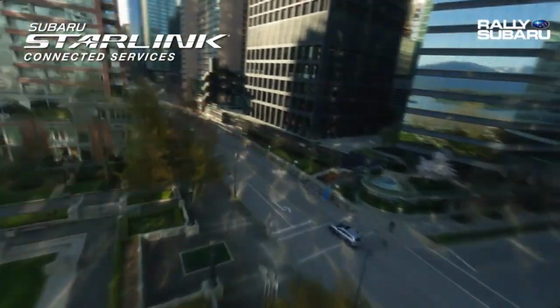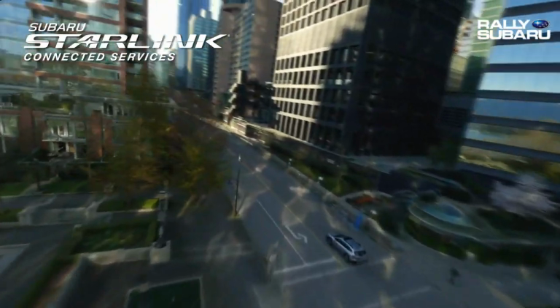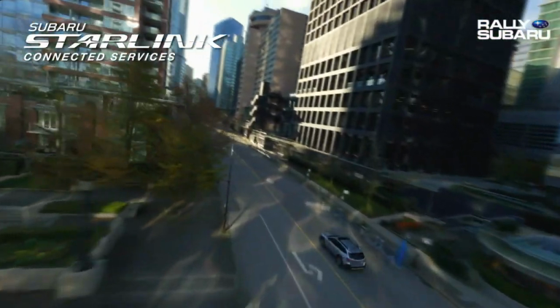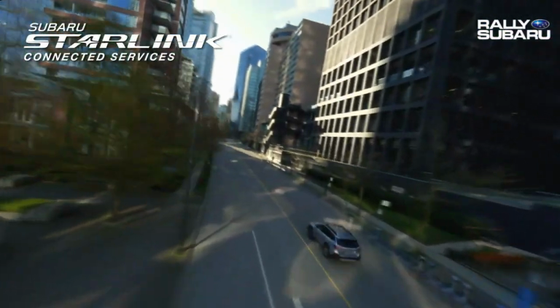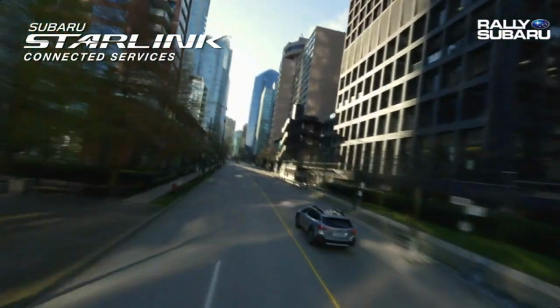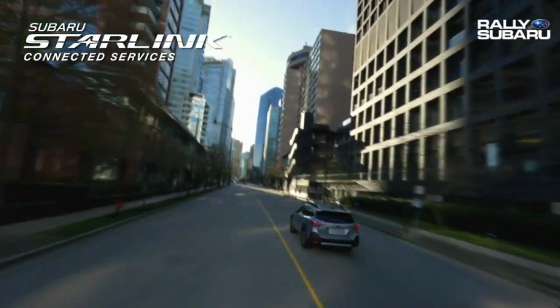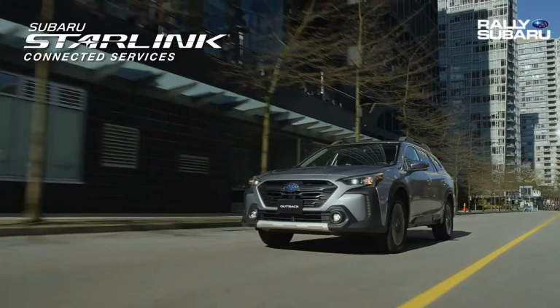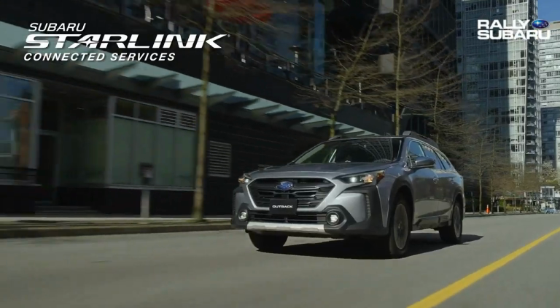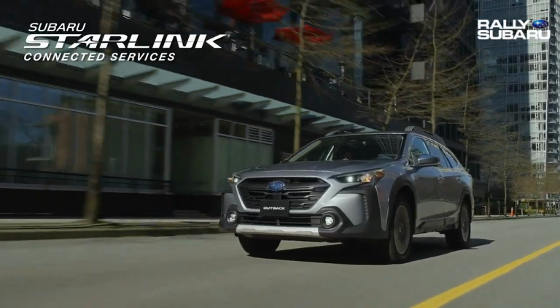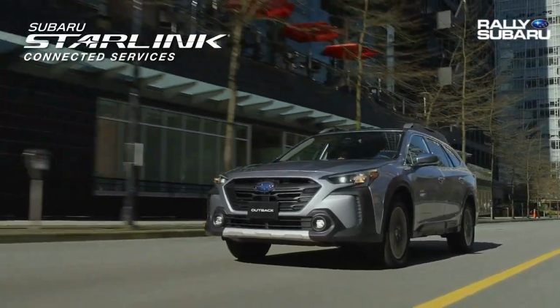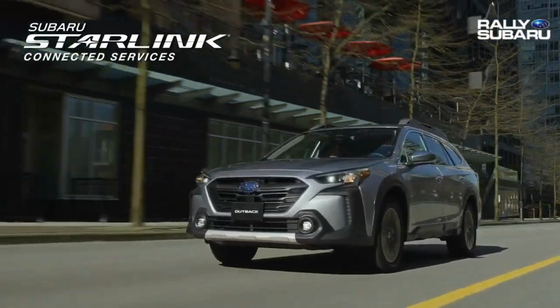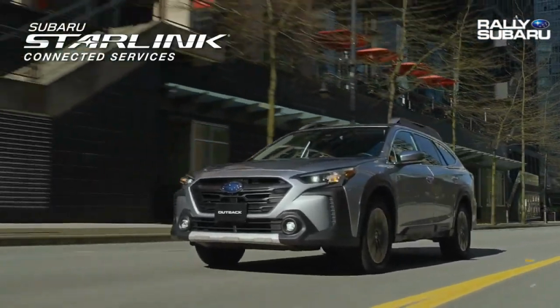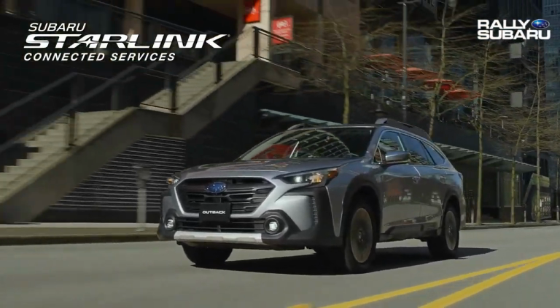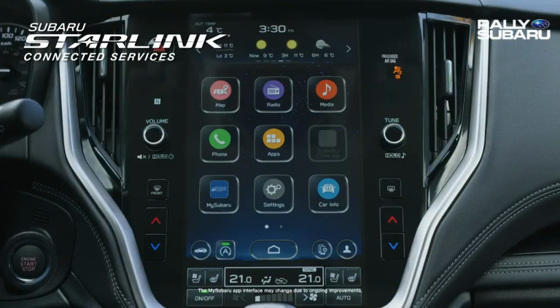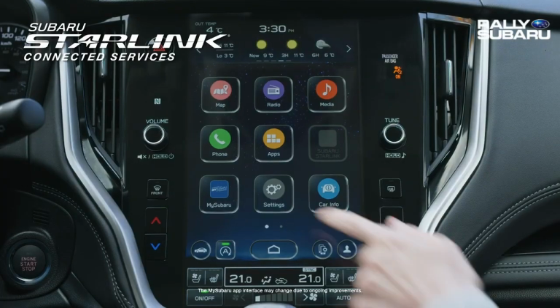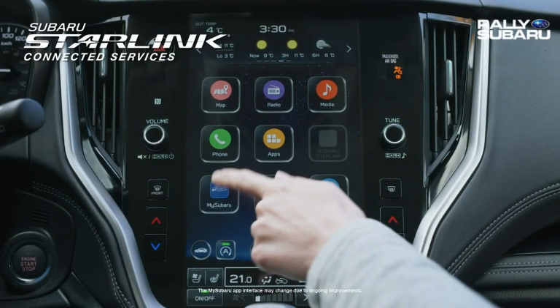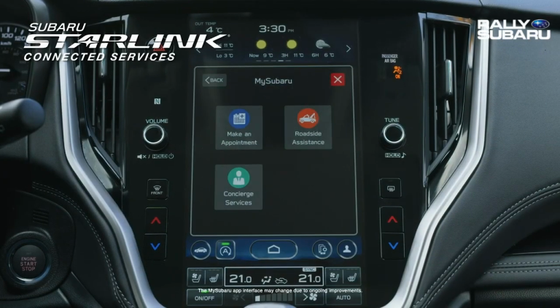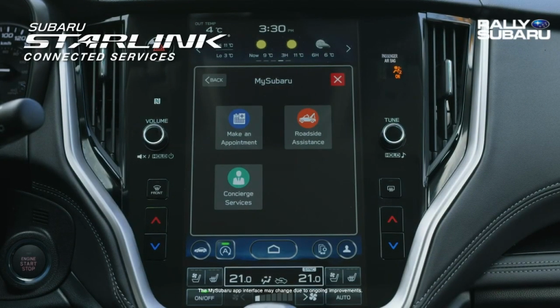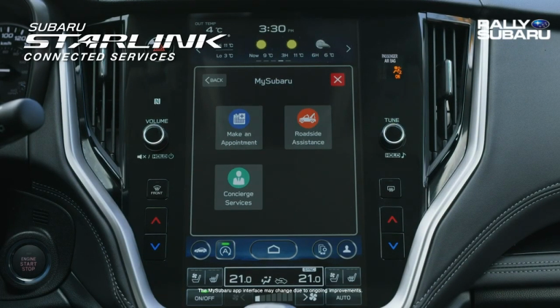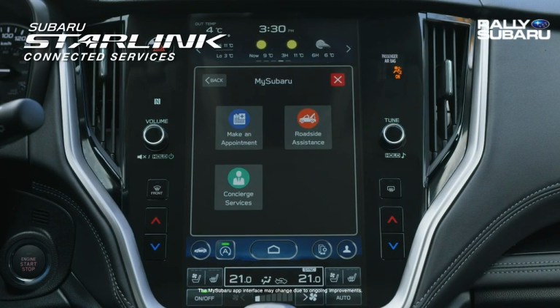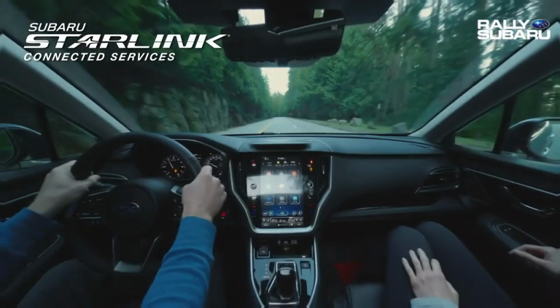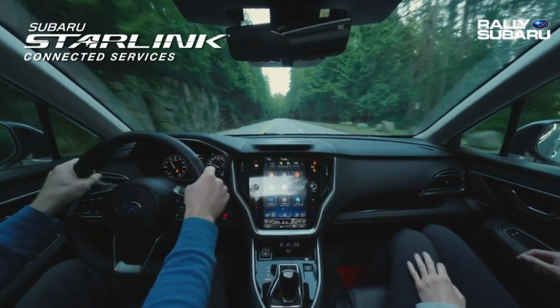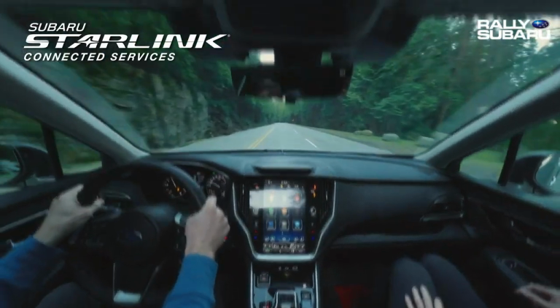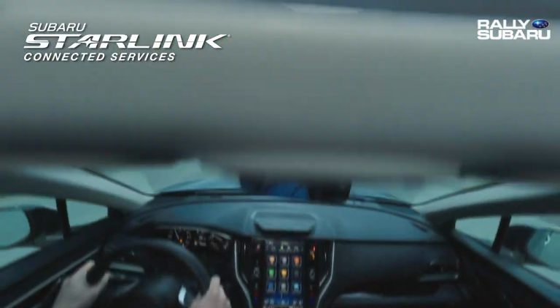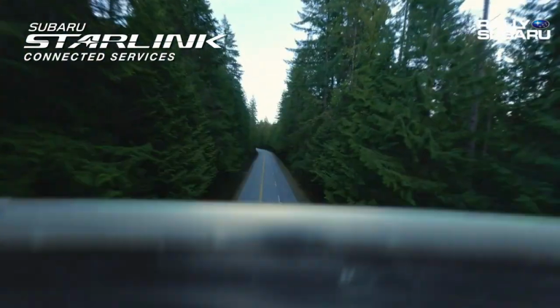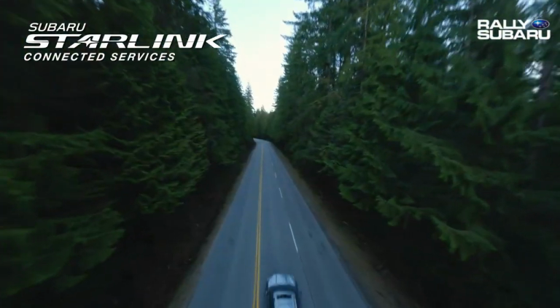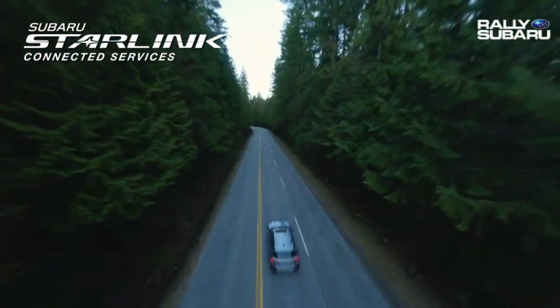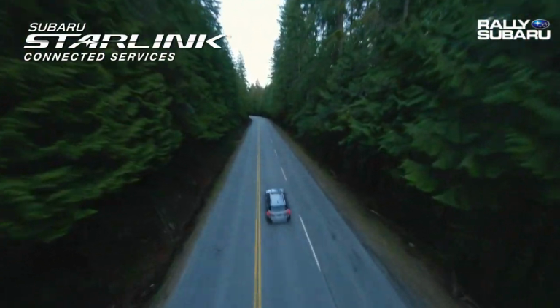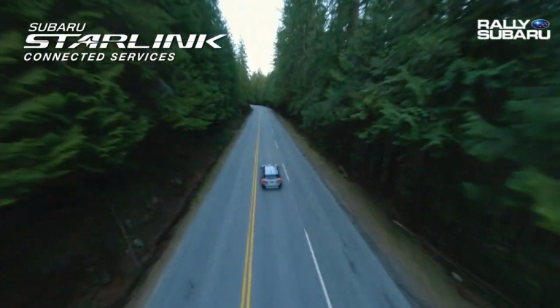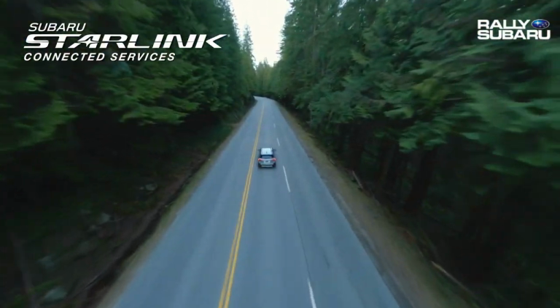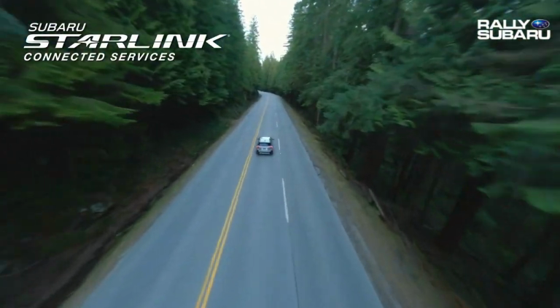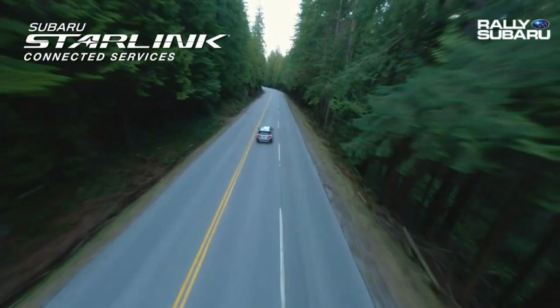Introducing Subaru Starlink Connected Services' next generation in-vehicle communications. Engineered to make every drive more carefree. No matter where the road takes you, Subaru Starlink Connected Services is right by your side.